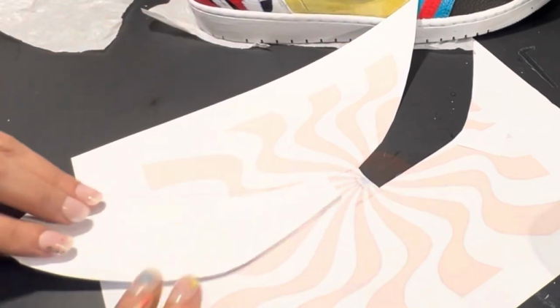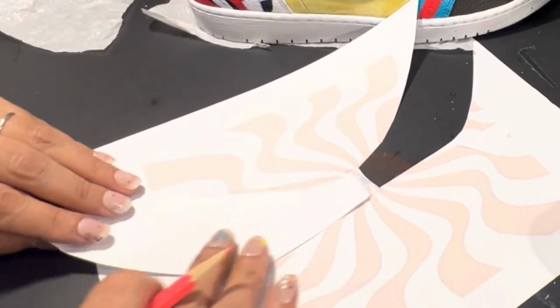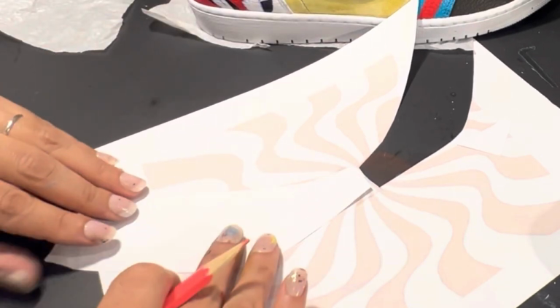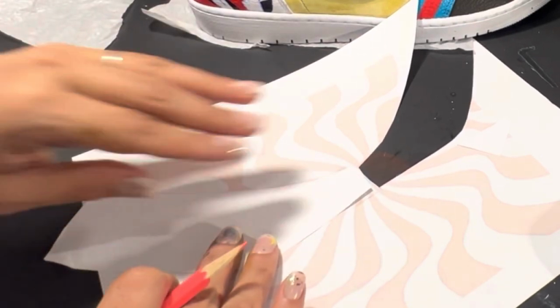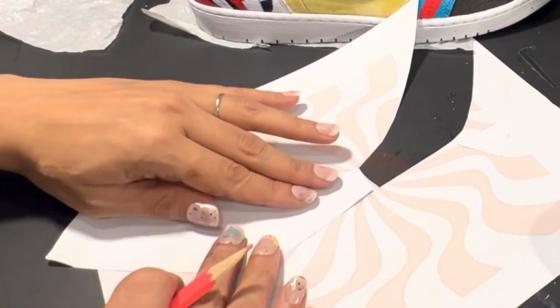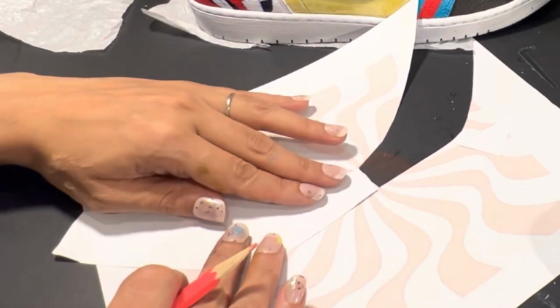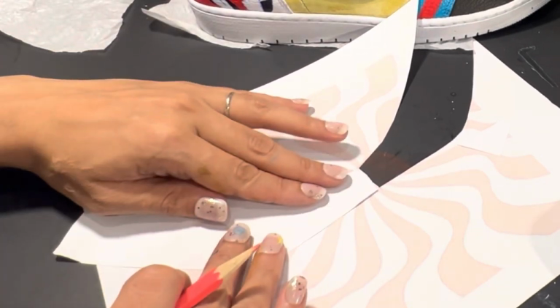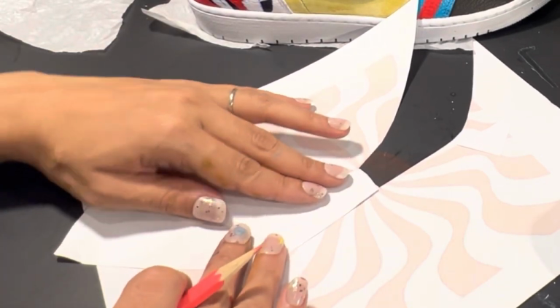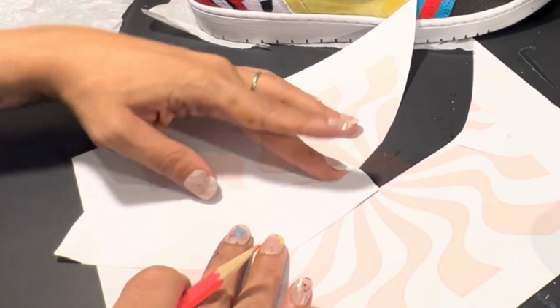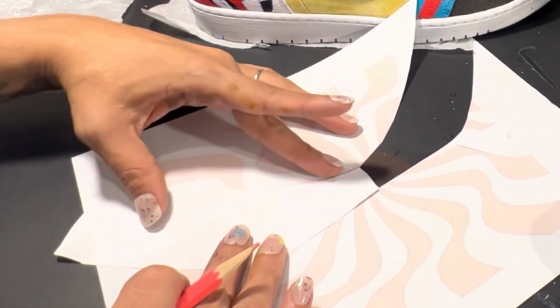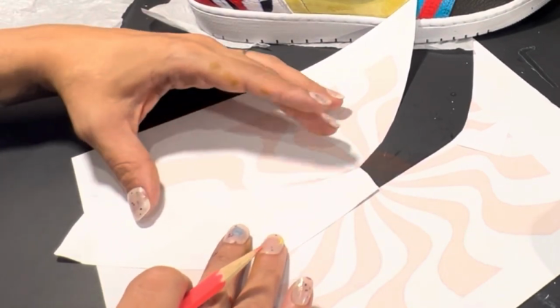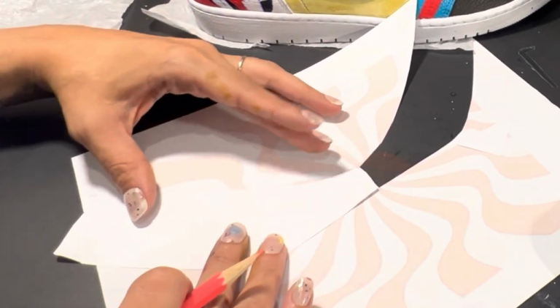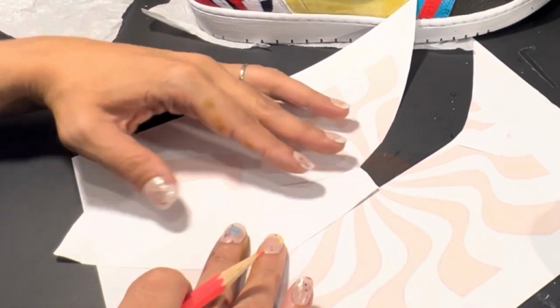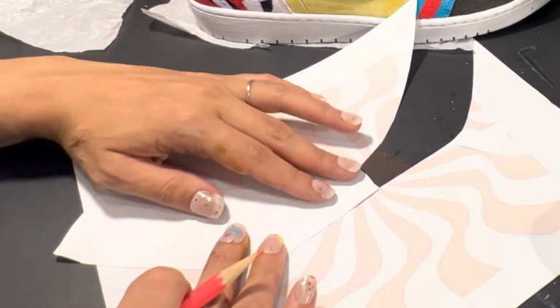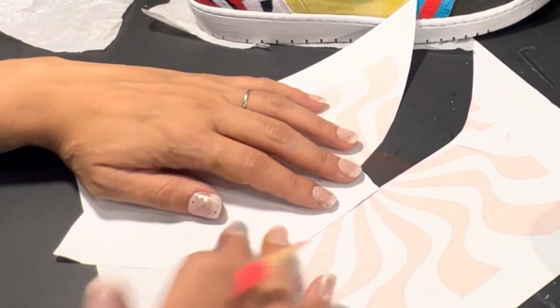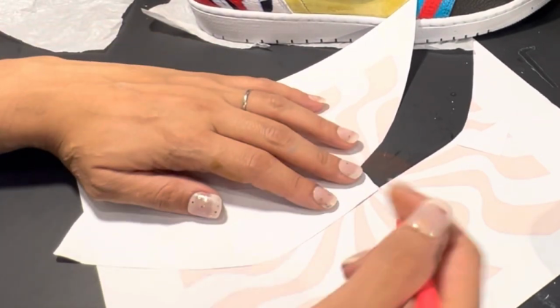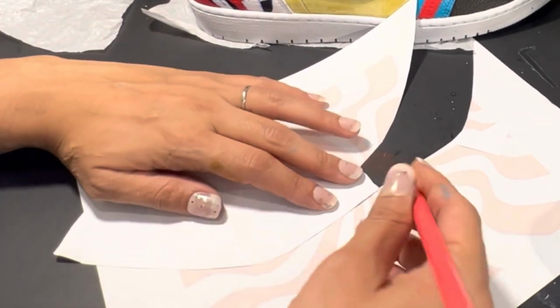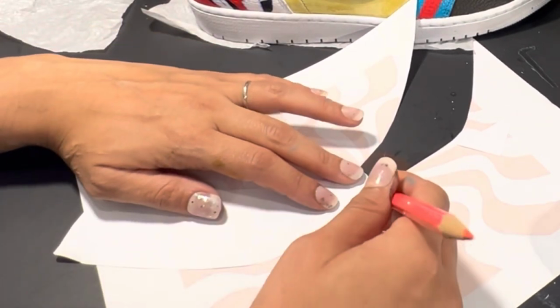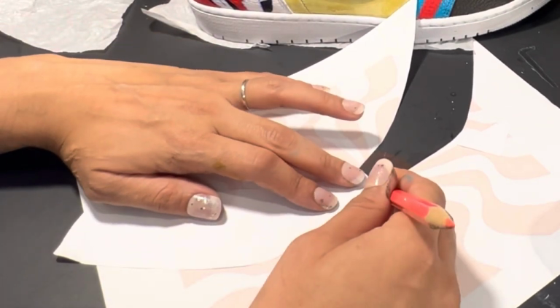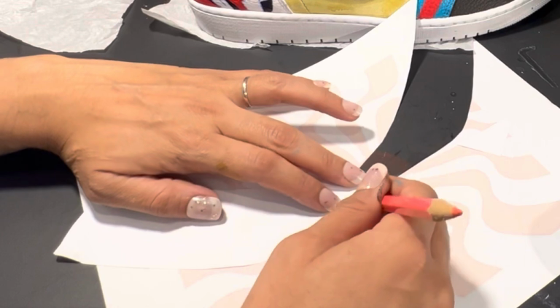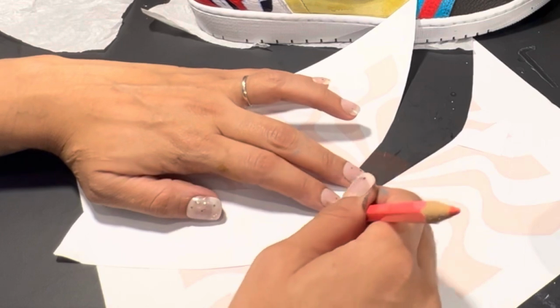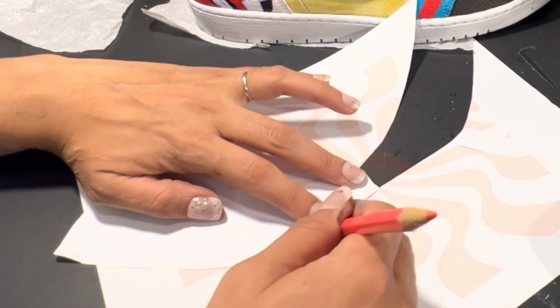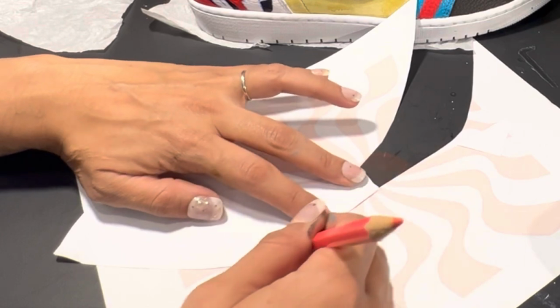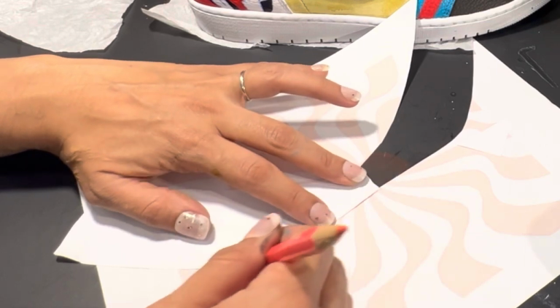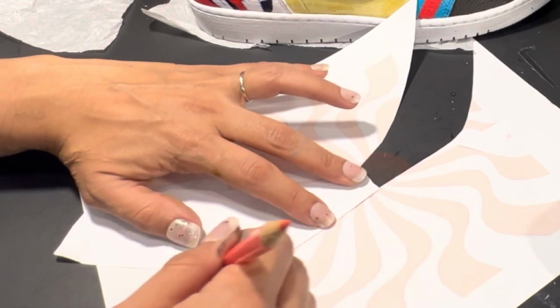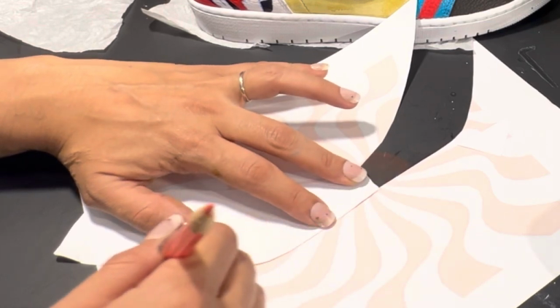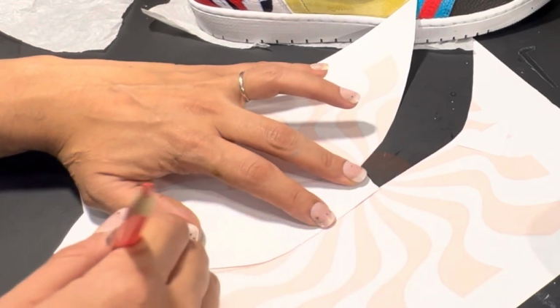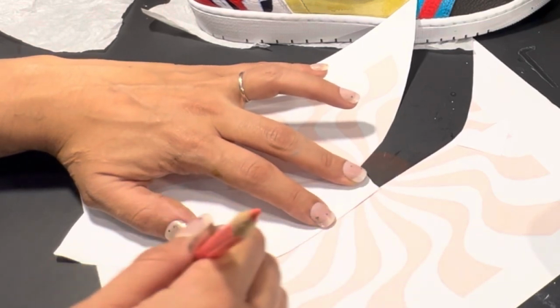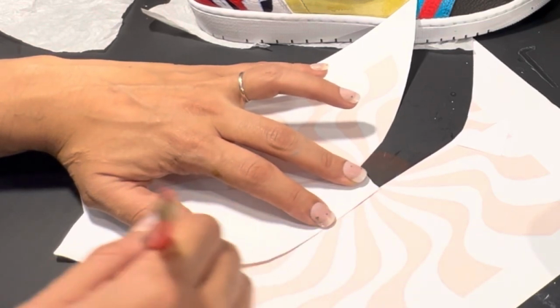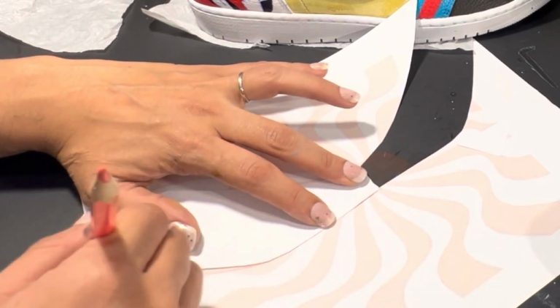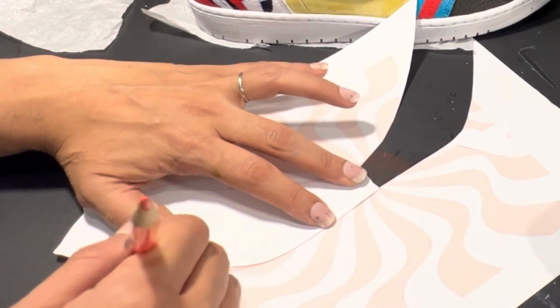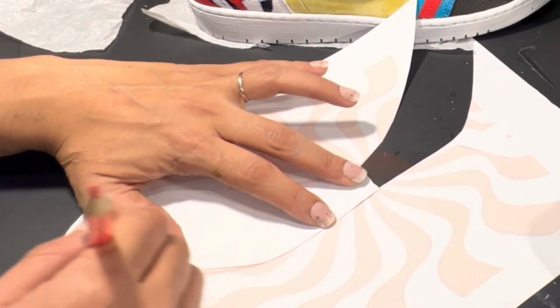By flipping around this traced and cut out piece, I can get the exact area all the way around the shoe that I need.